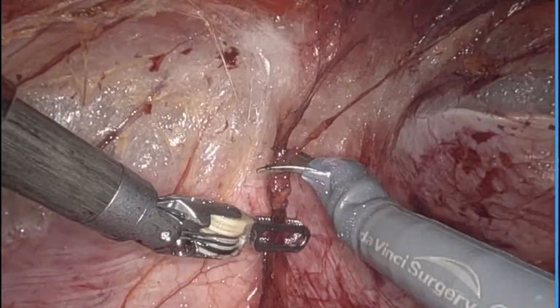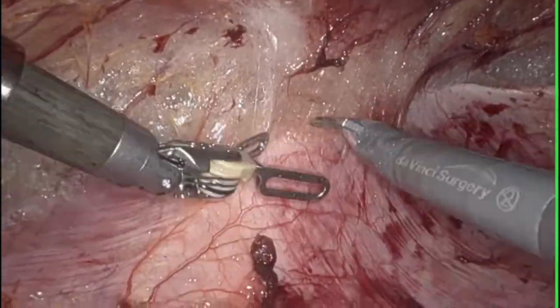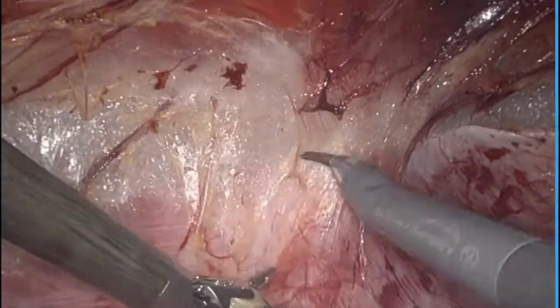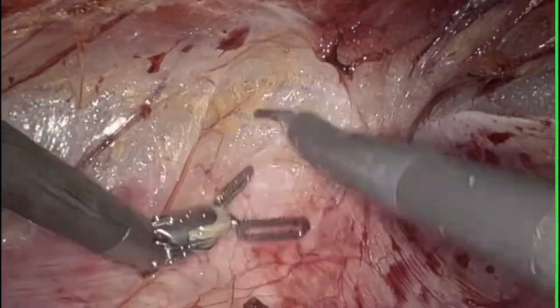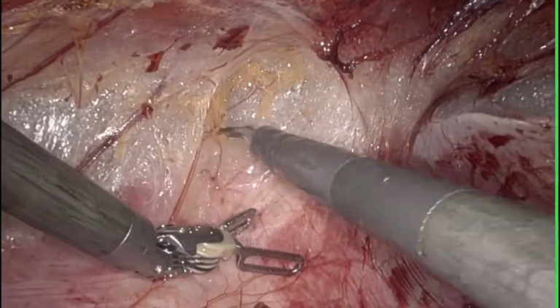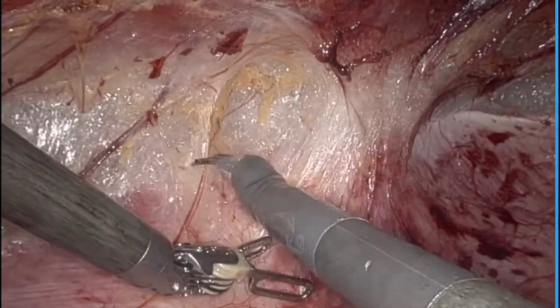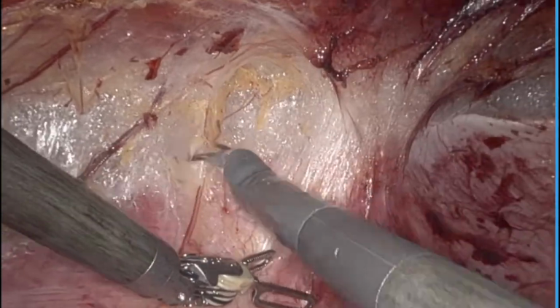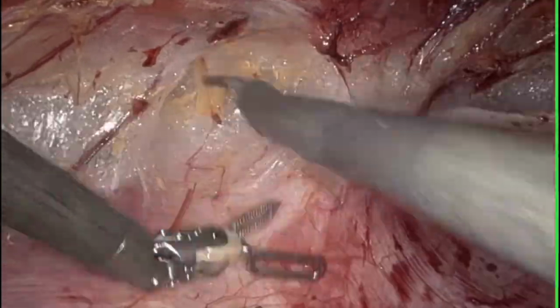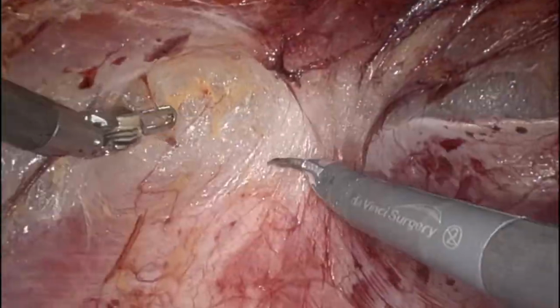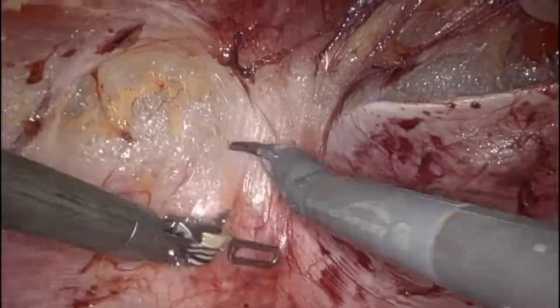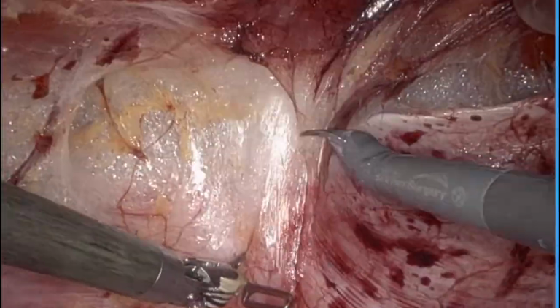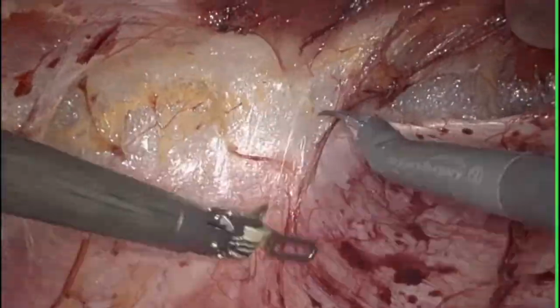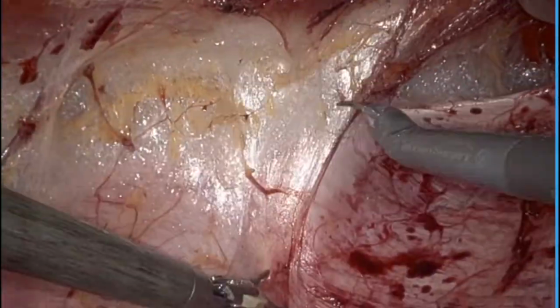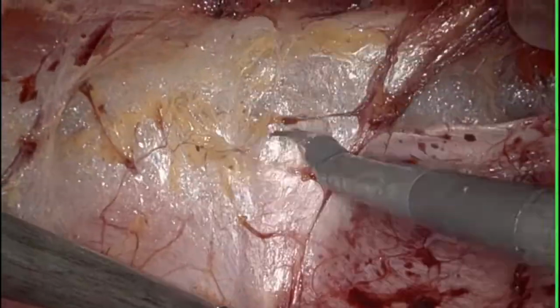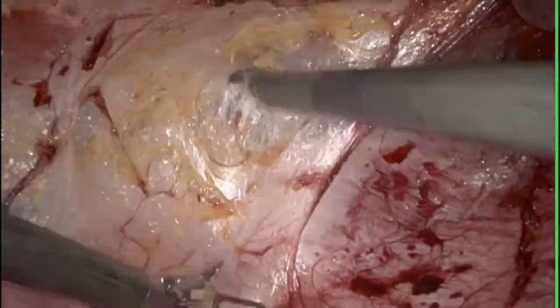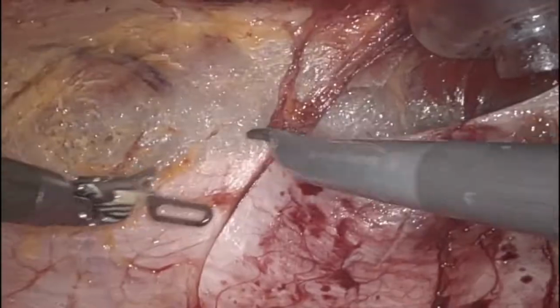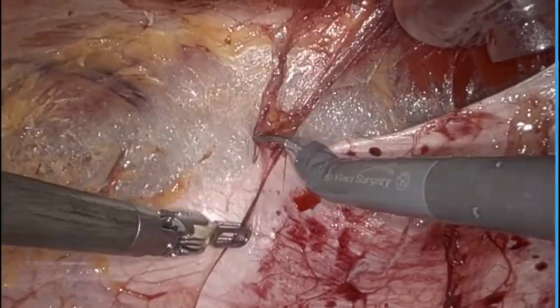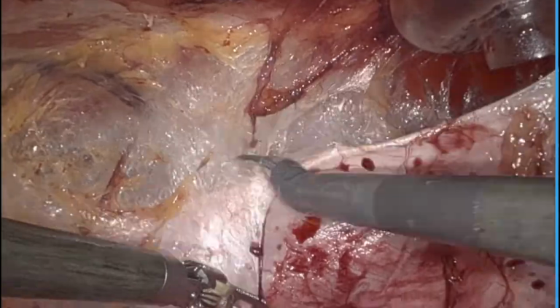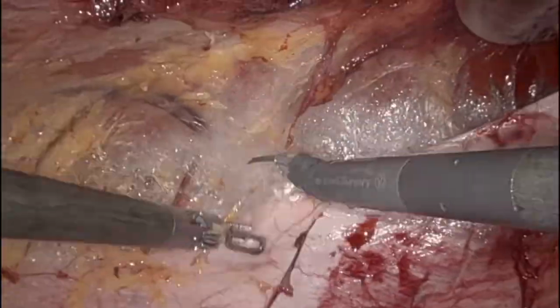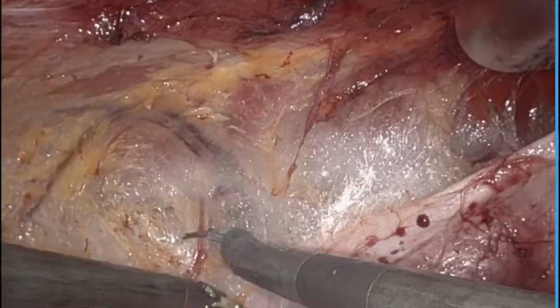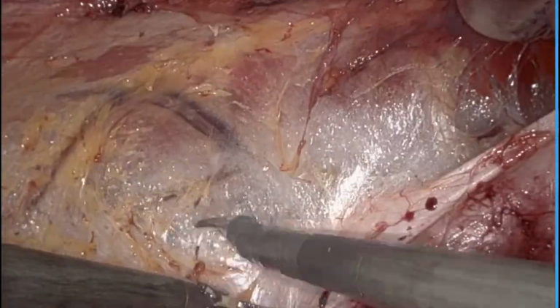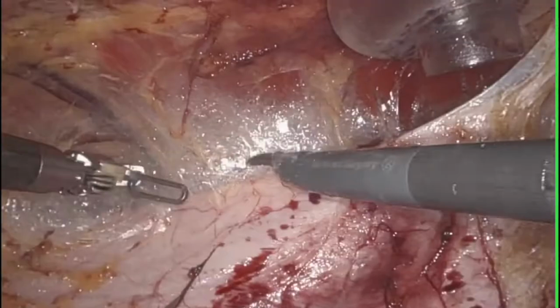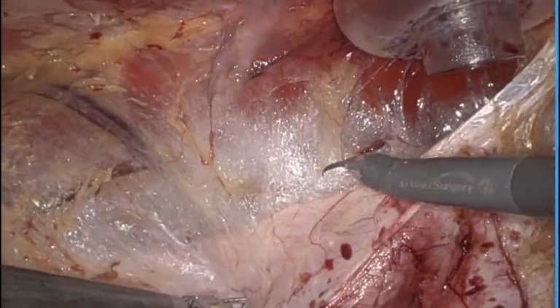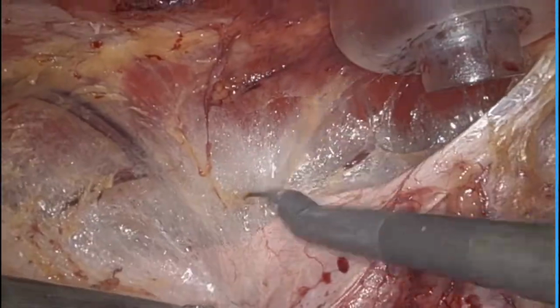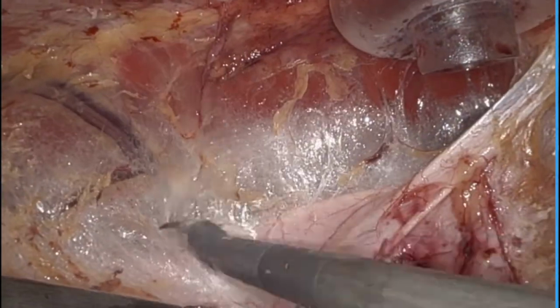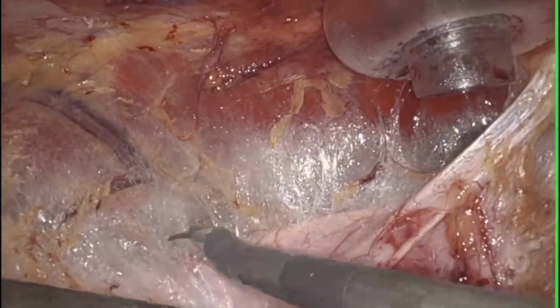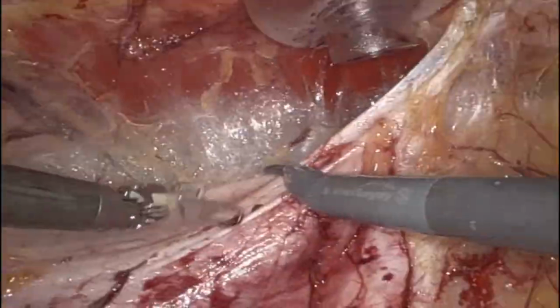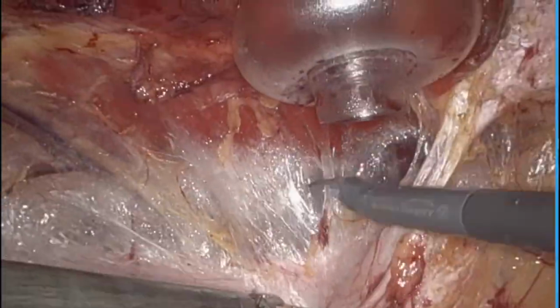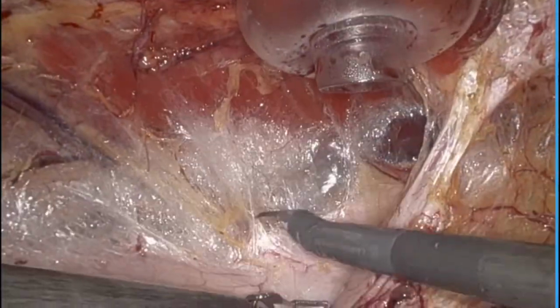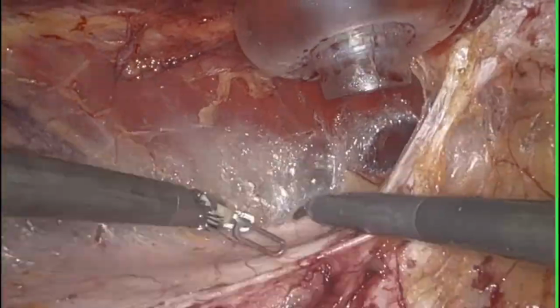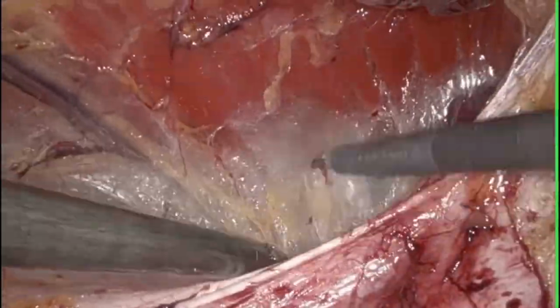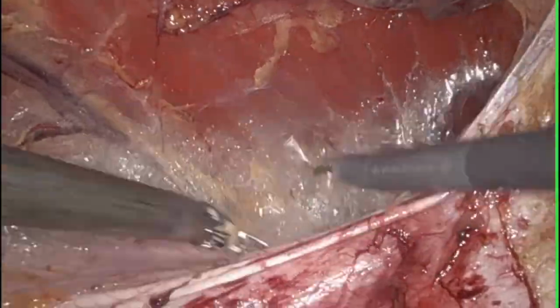As we dissect laterally, we do want to be cognizant of the neurovascular bundles that lay laterally, which contain the anterior cutaneous branches of the intercostal nerves. We want to try to preserve these.